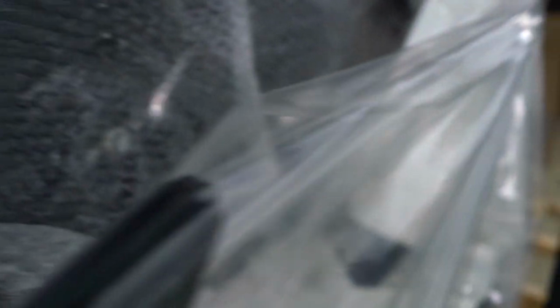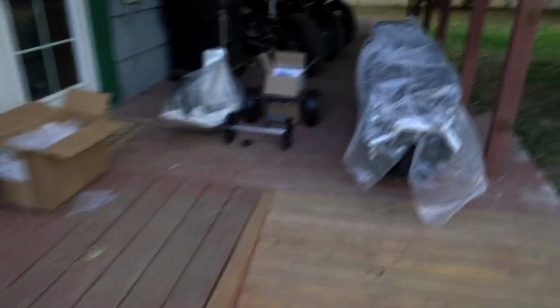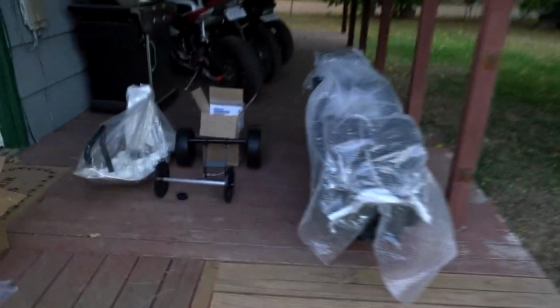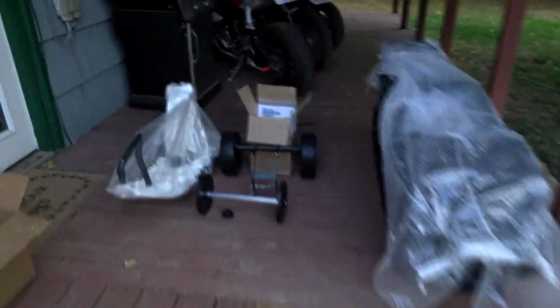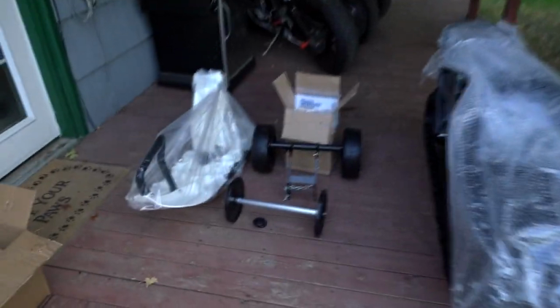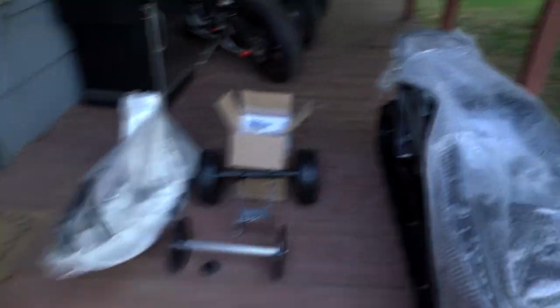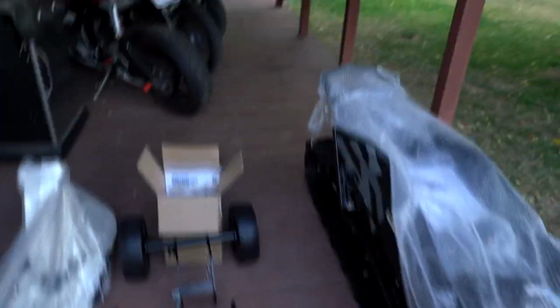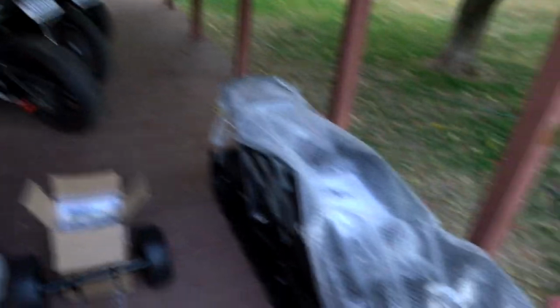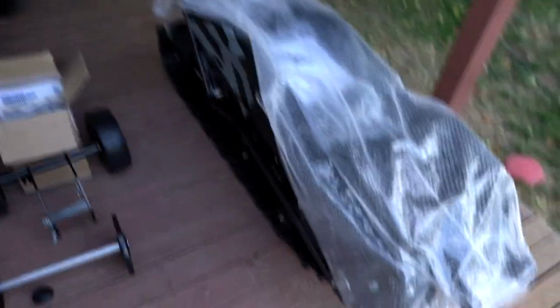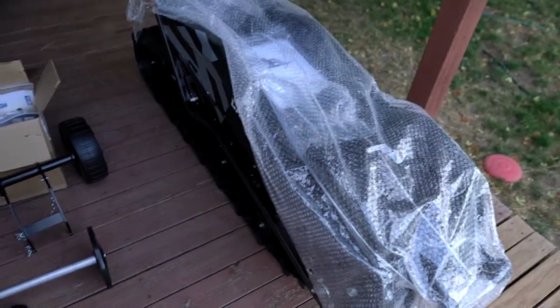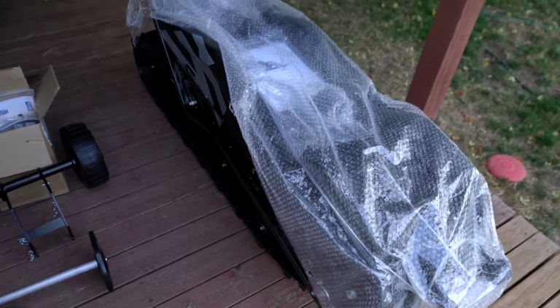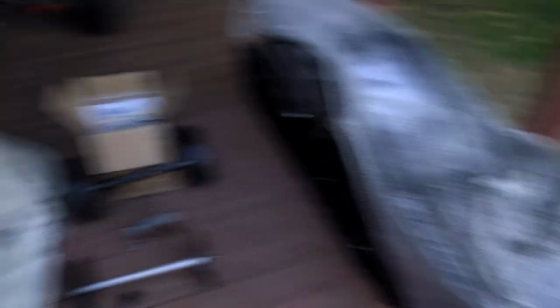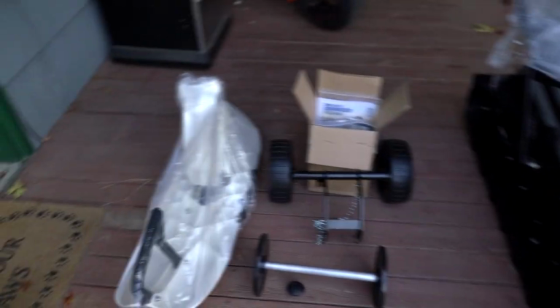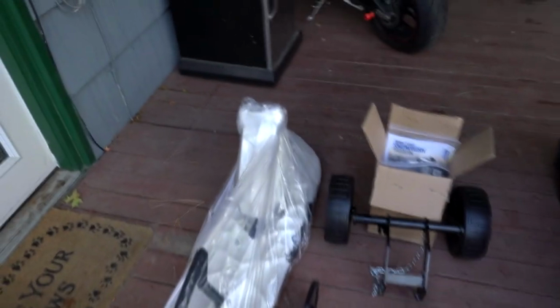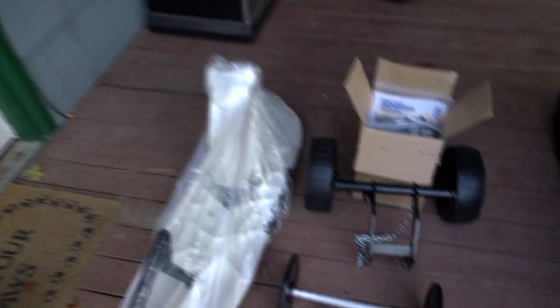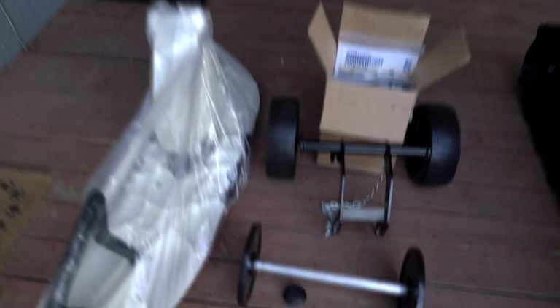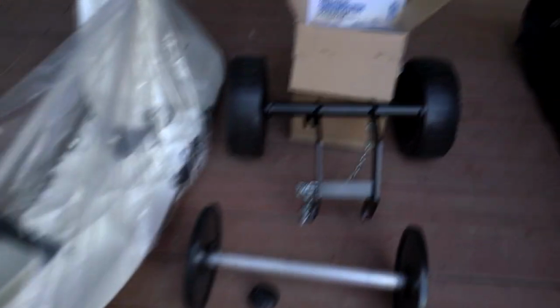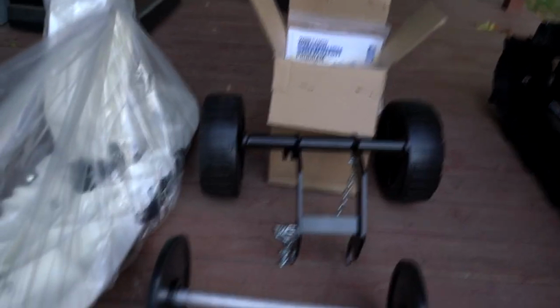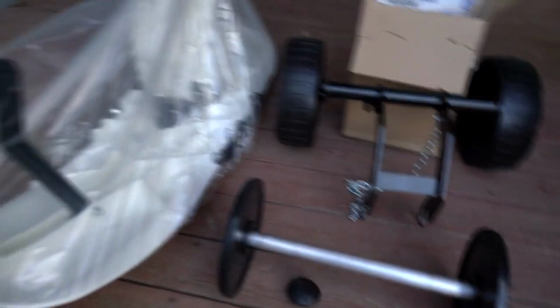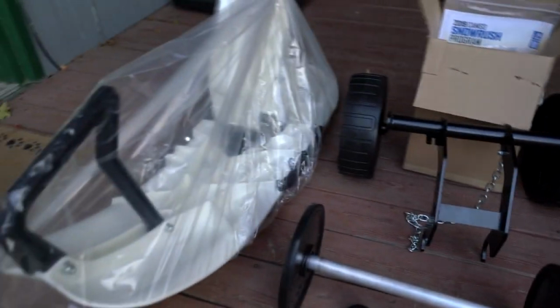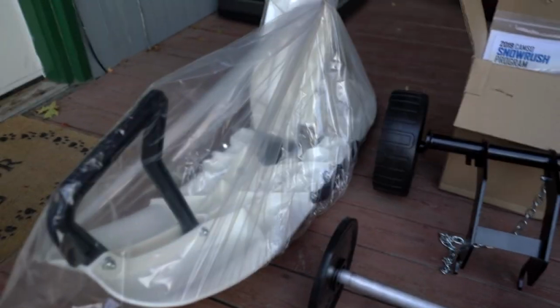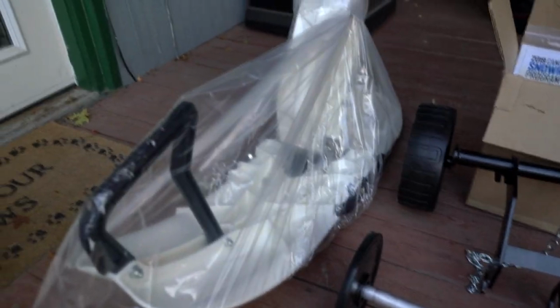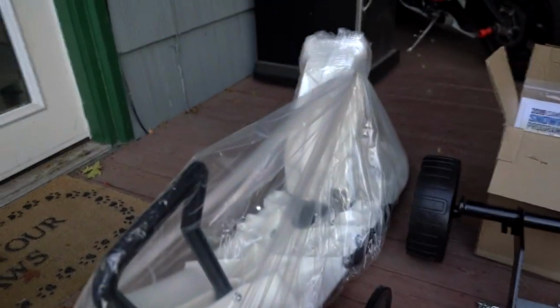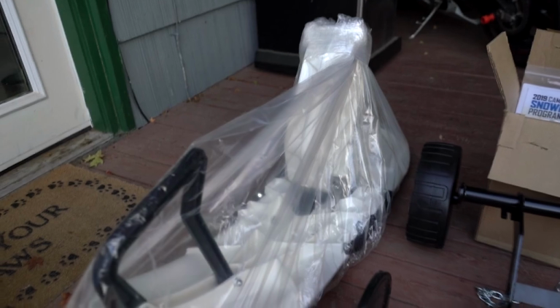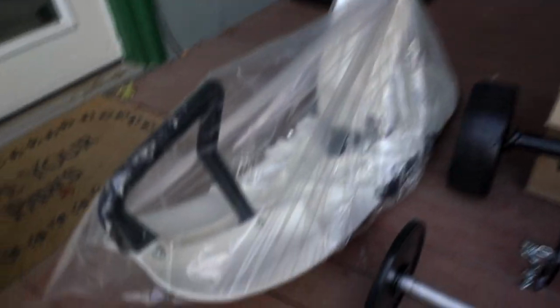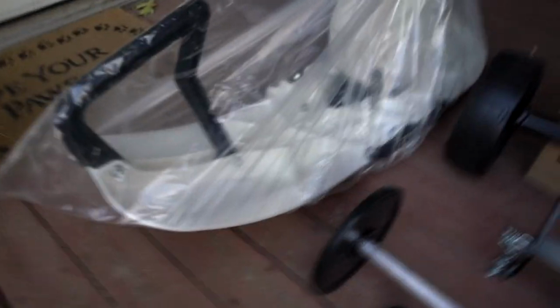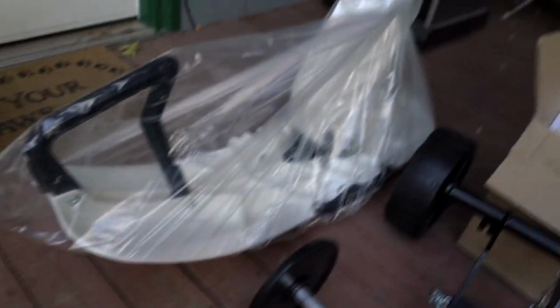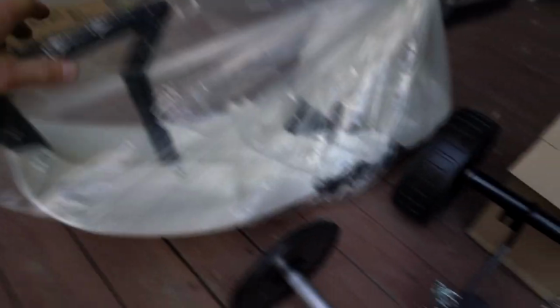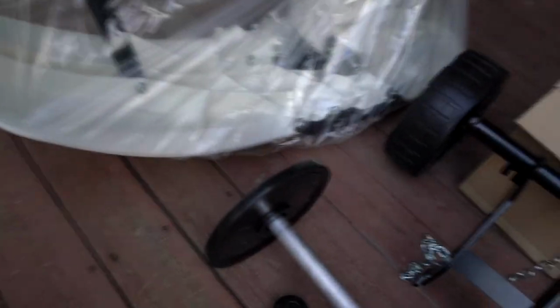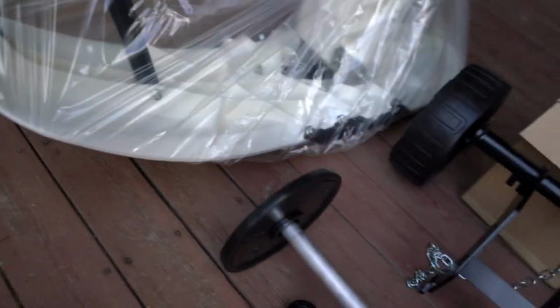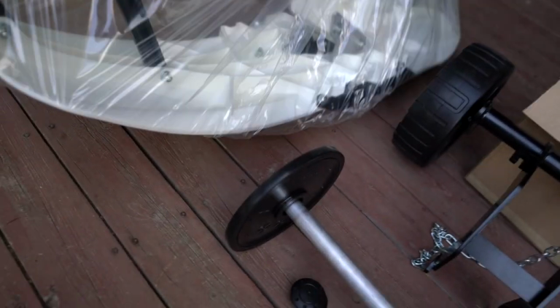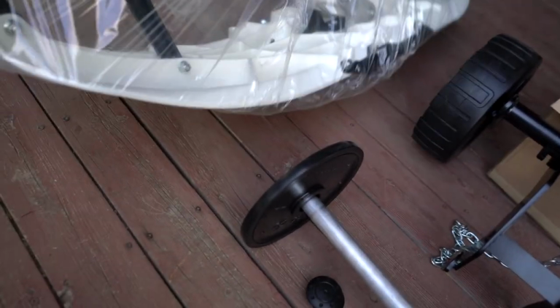Got everything unloaded out of the truck — that thing's pretty heavy. So what I've got hanging out here is the front ski. Looks like they do an all-white one.